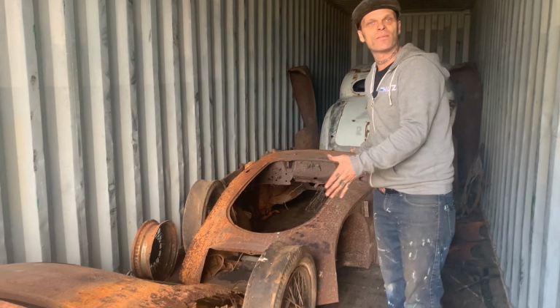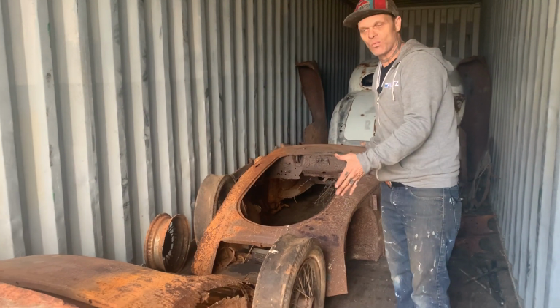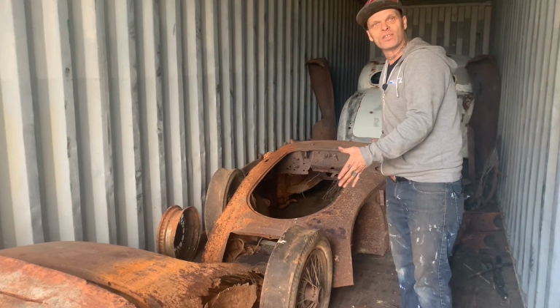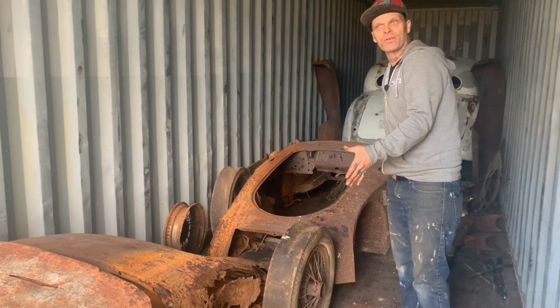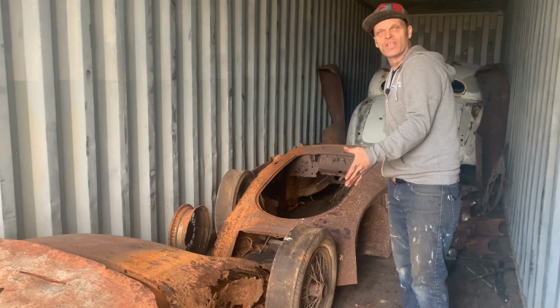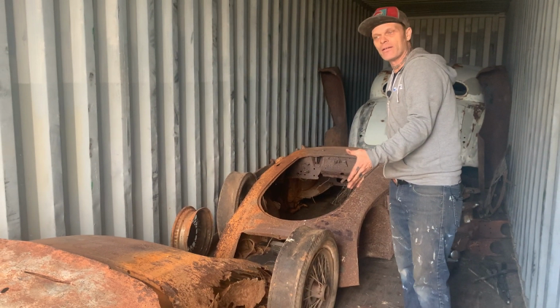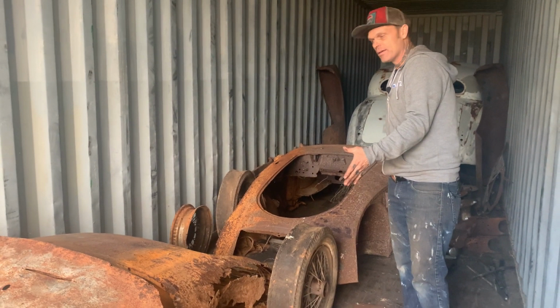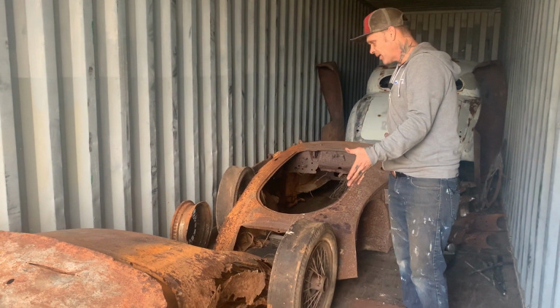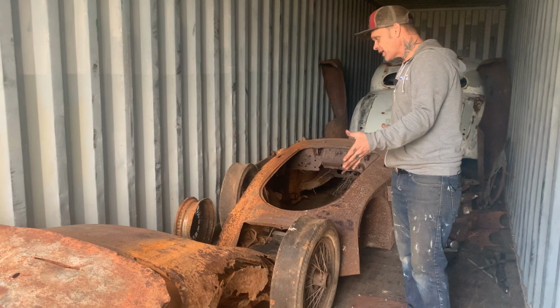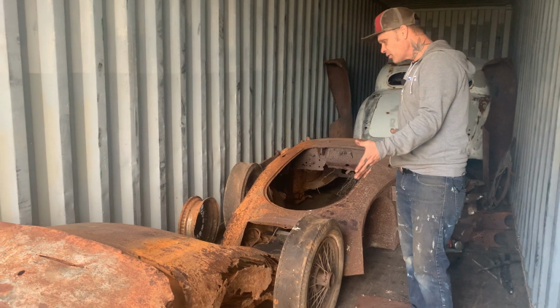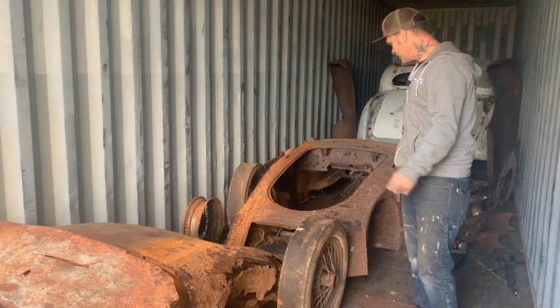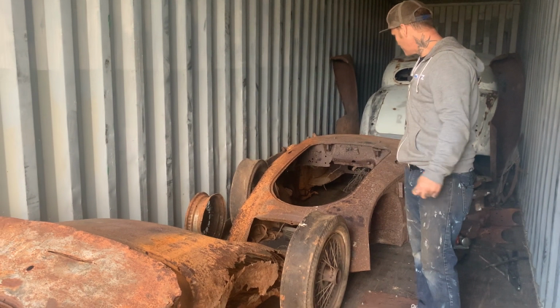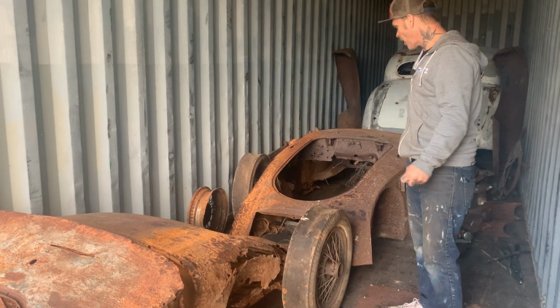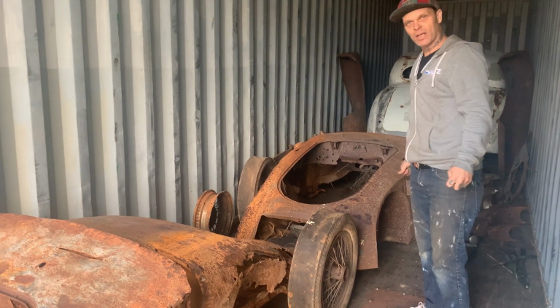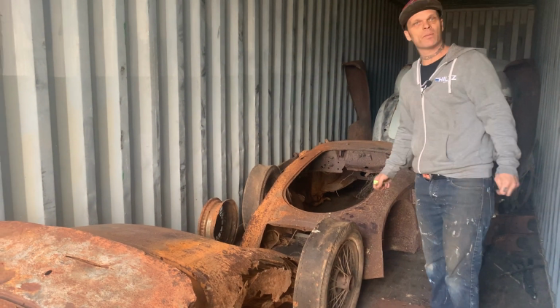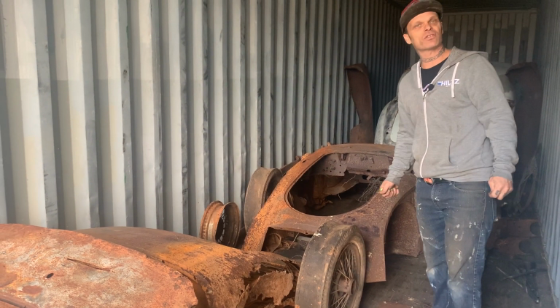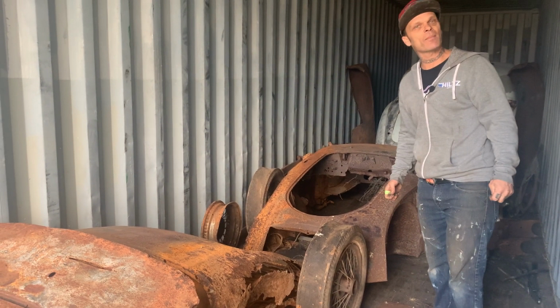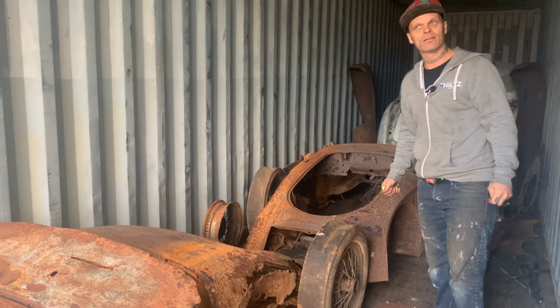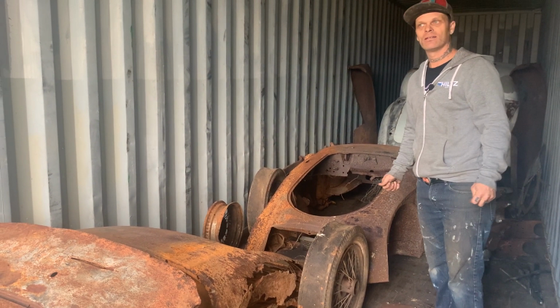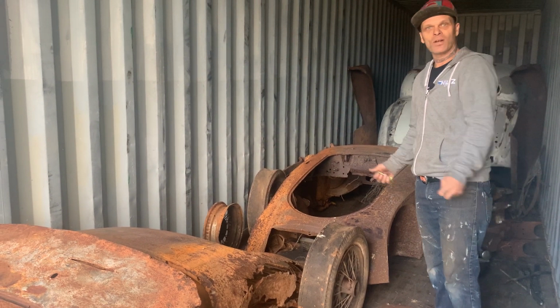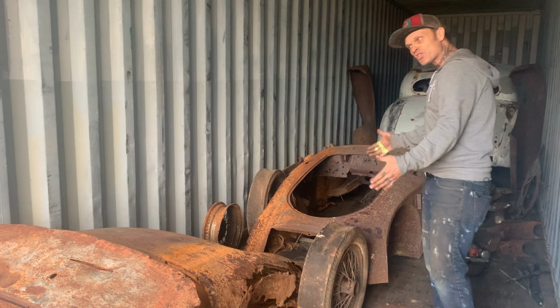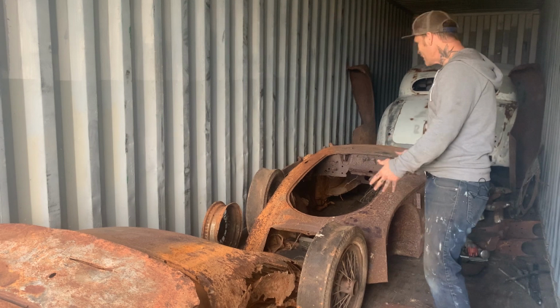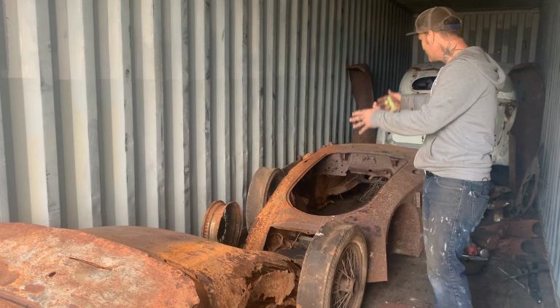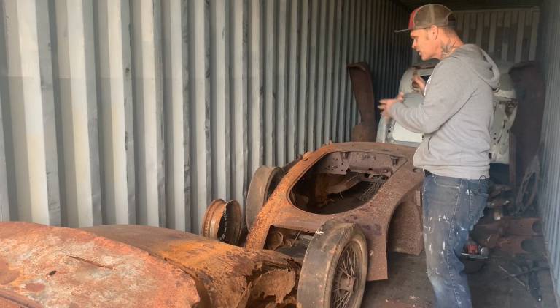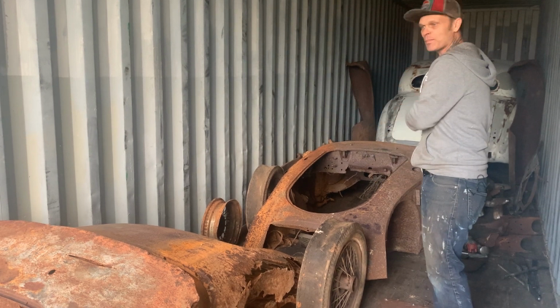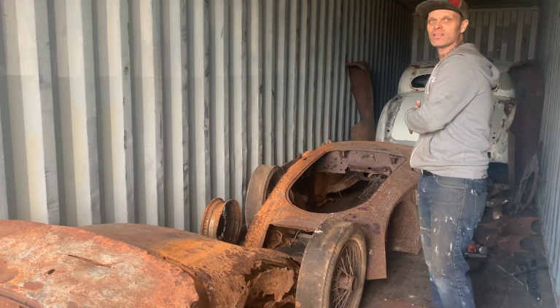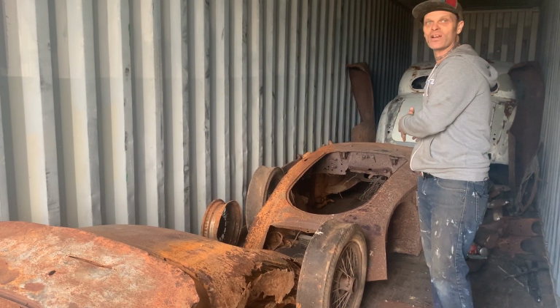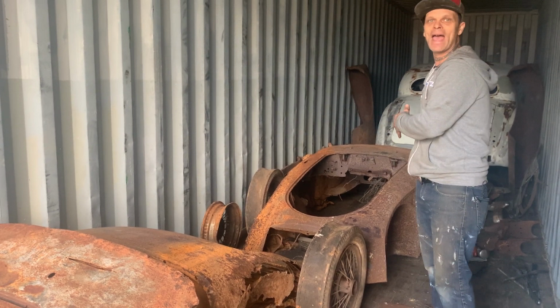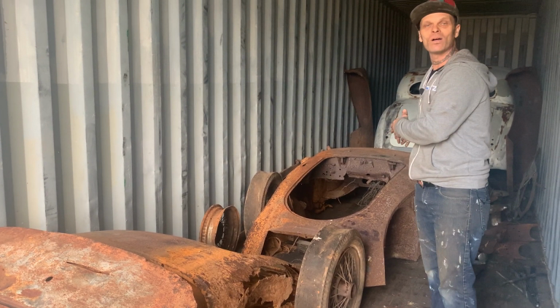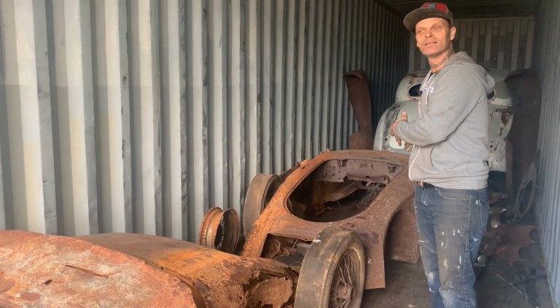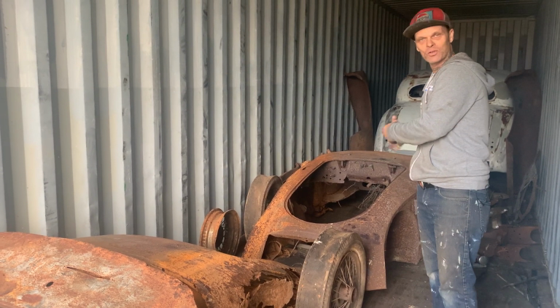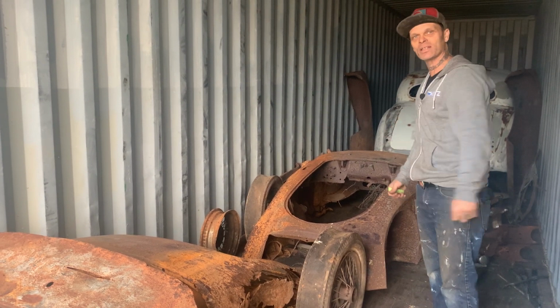When I decided to acquire the car from Greg, I did not know what the condition of everything was. As I got it out, it probably would make a lot of people sick to their stomach, but I enjoy looking at the pieces and figuring out how I'm going to put it together.